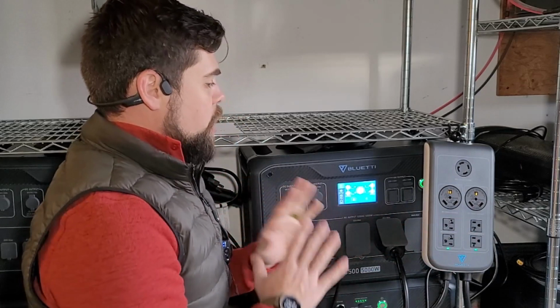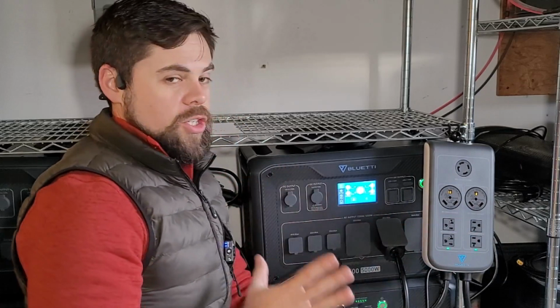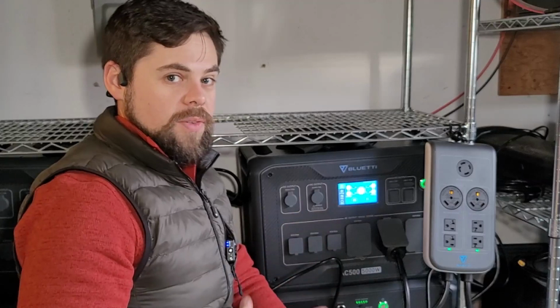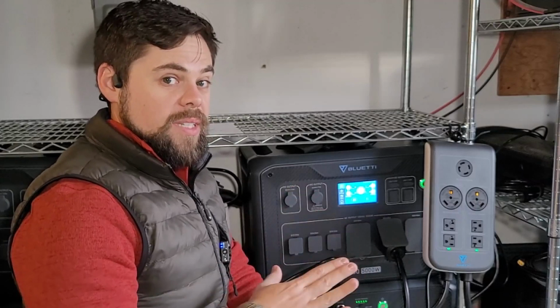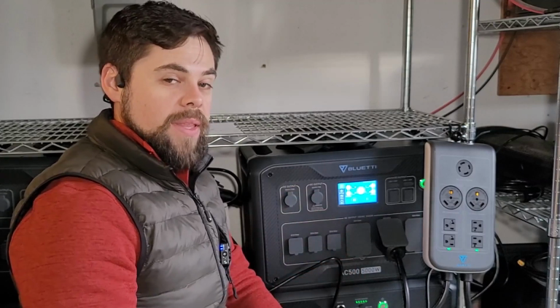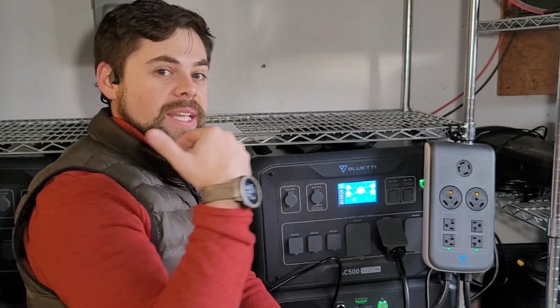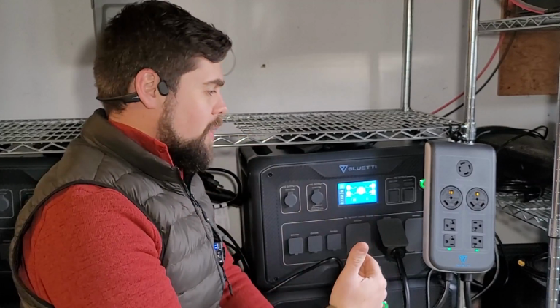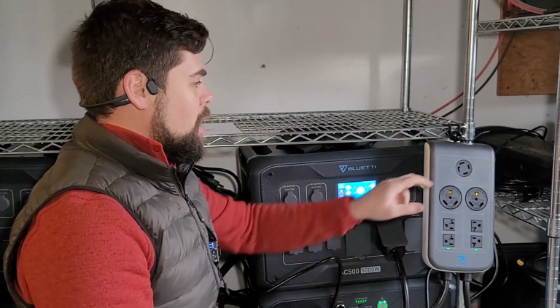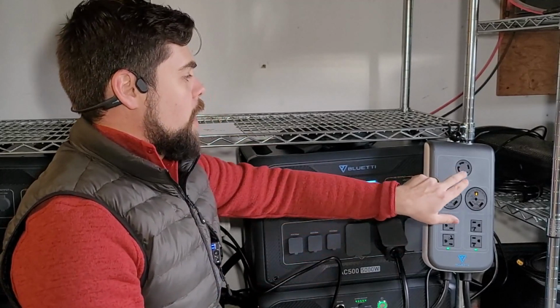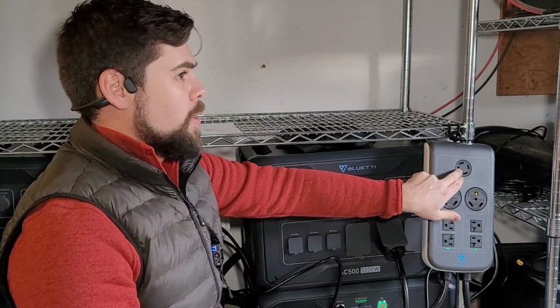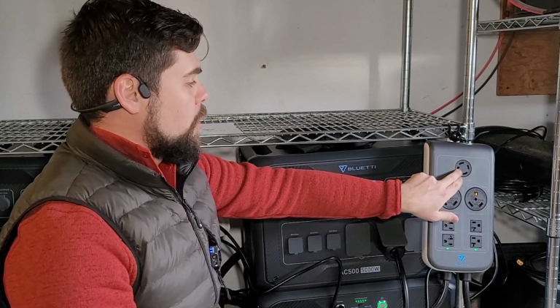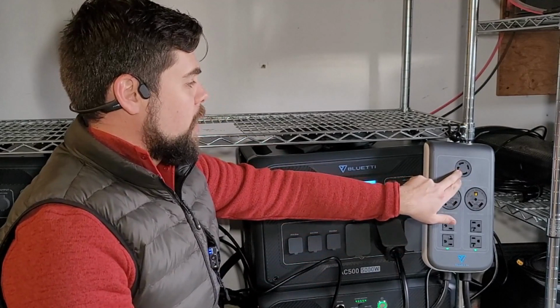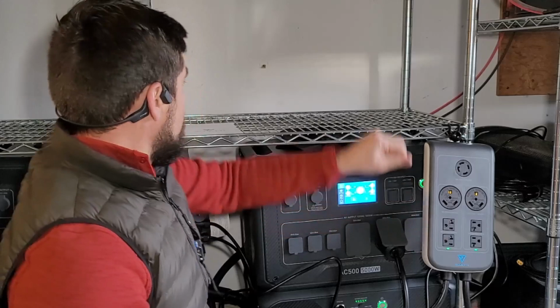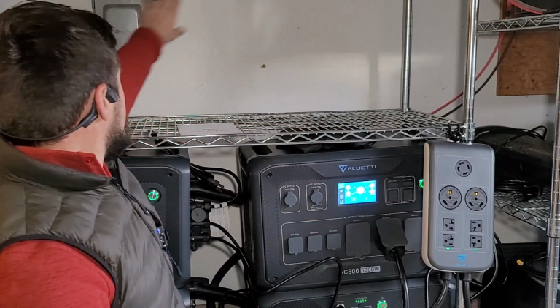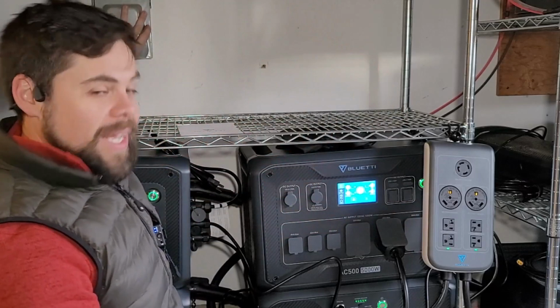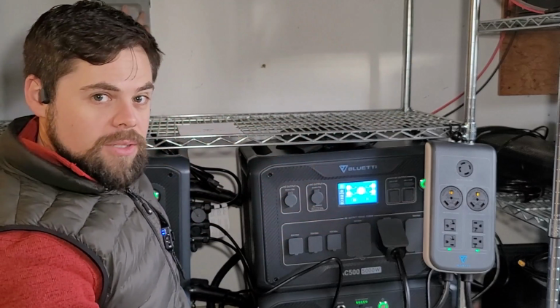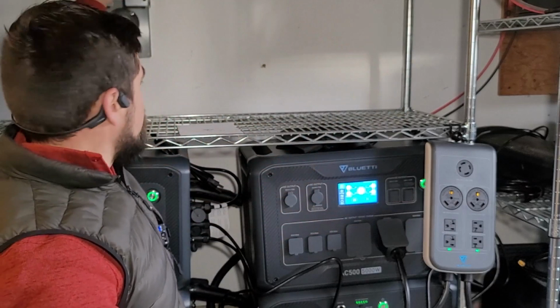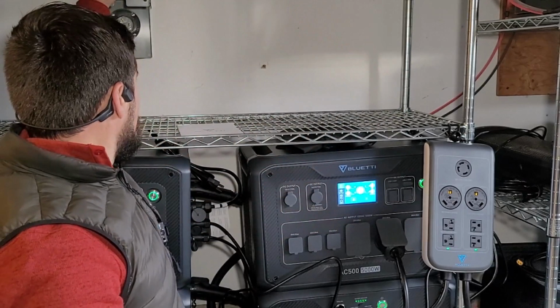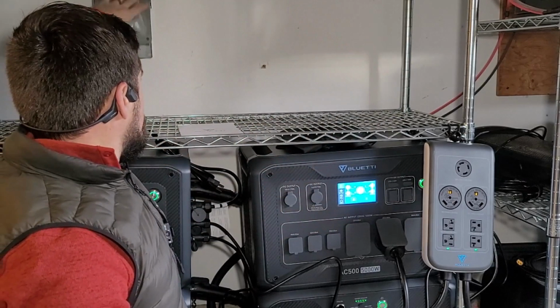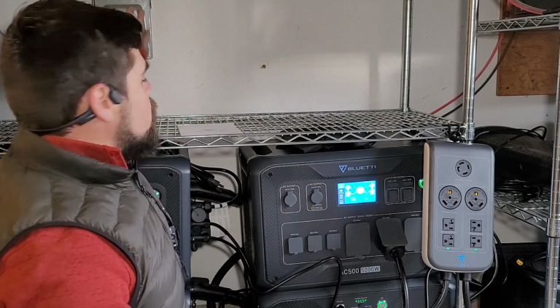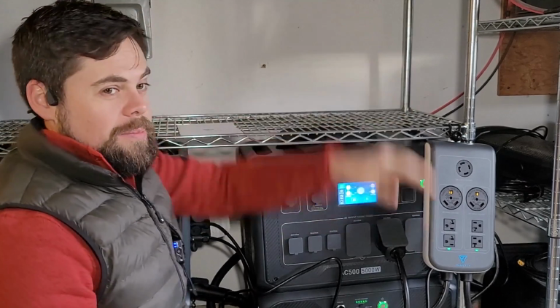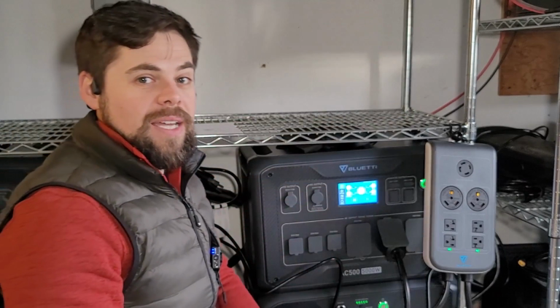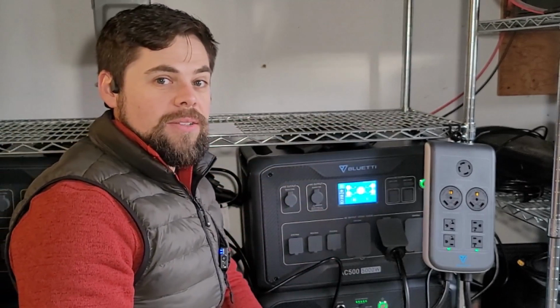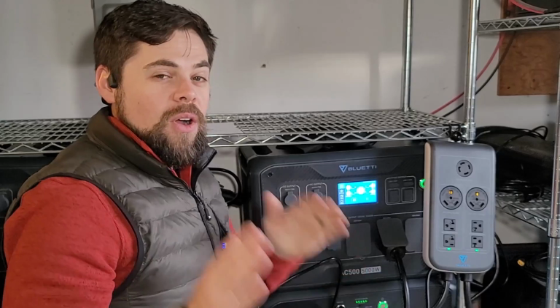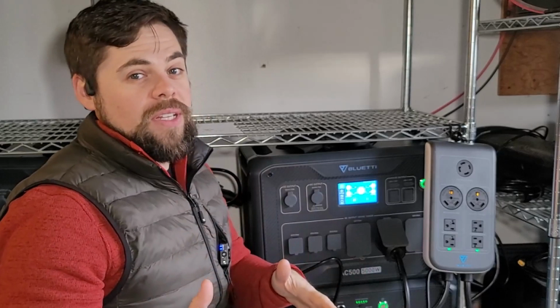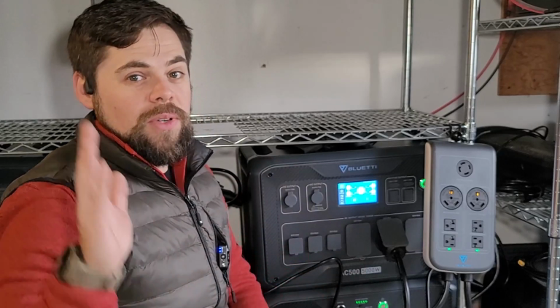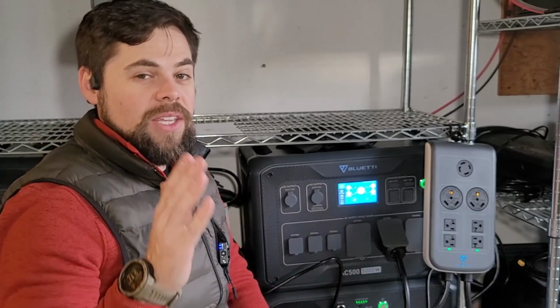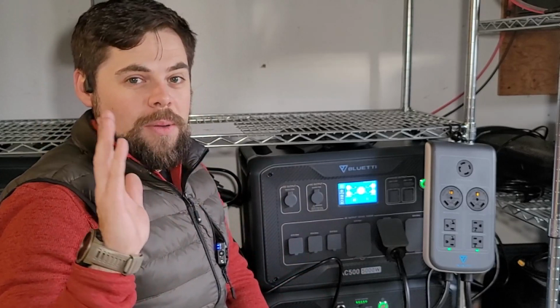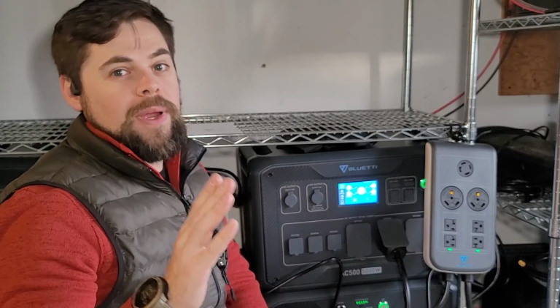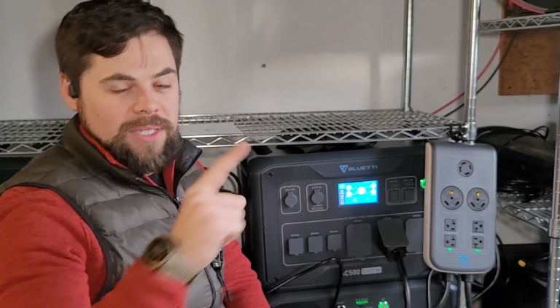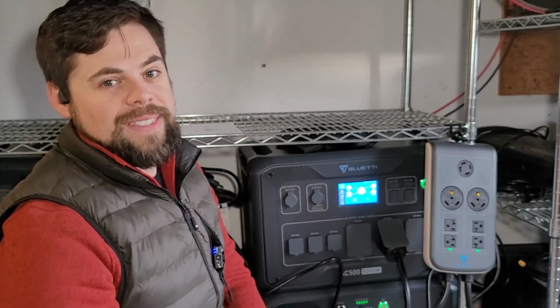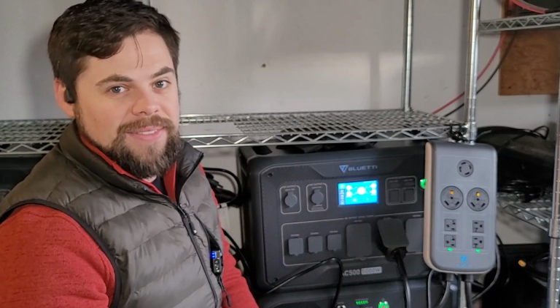I just wanted to show the setup in this video. In another video, I'm going to show actually doing the 240 volt connected to my interlock switch, which will then be able to run my entire house. So hopefully you found this helpful. Thank you. Be prepared — I will see you guys in the next video.